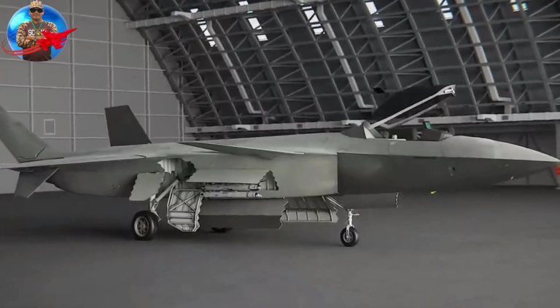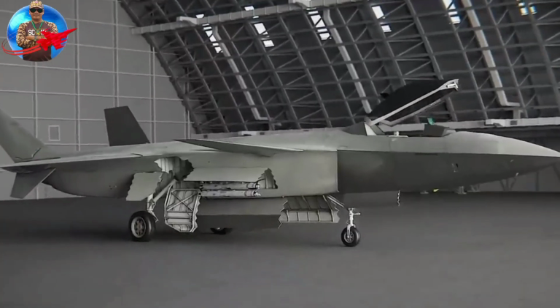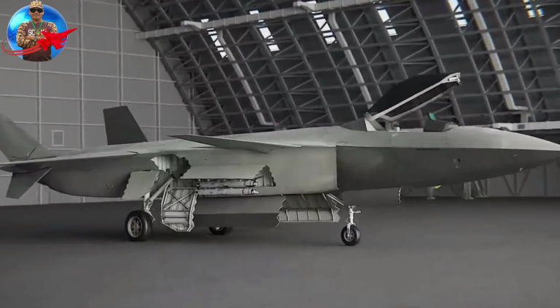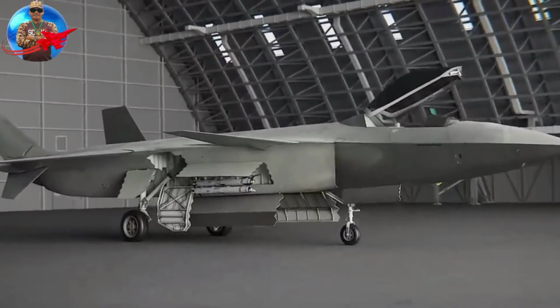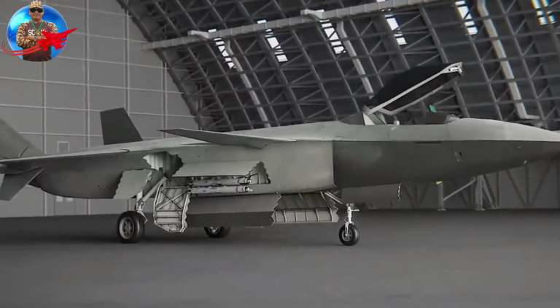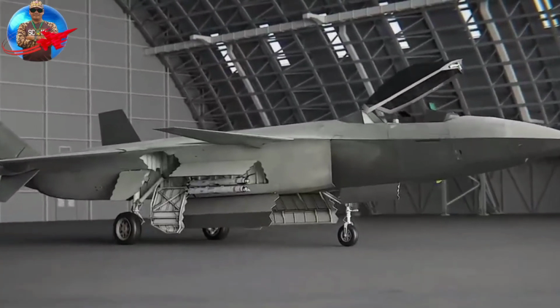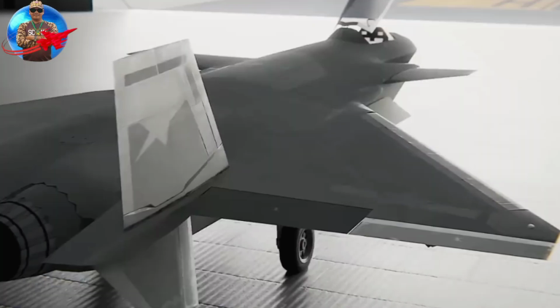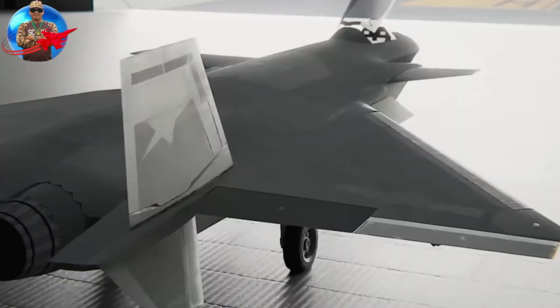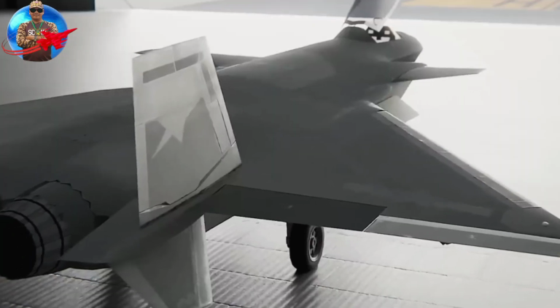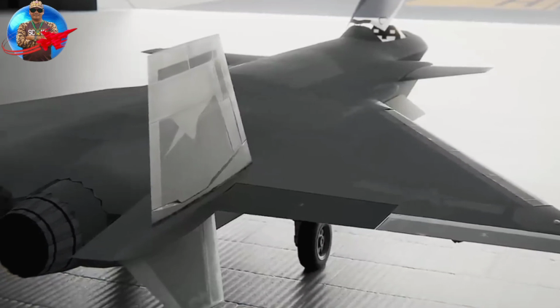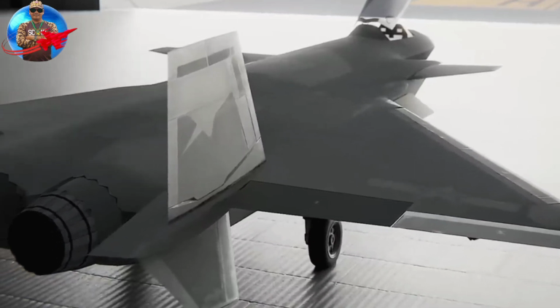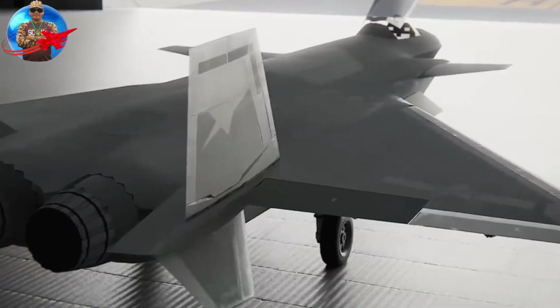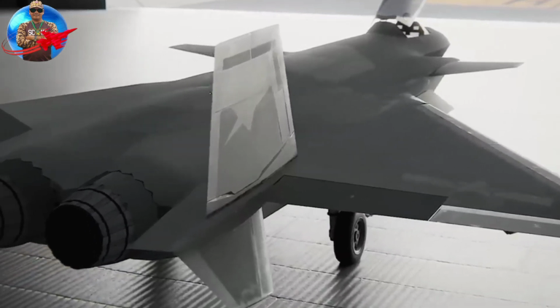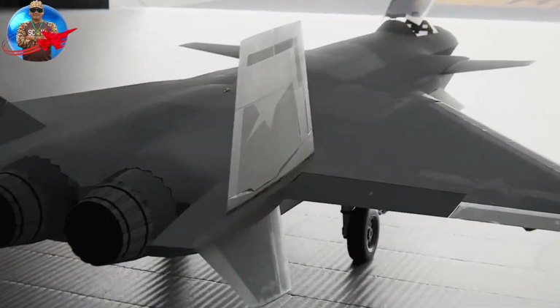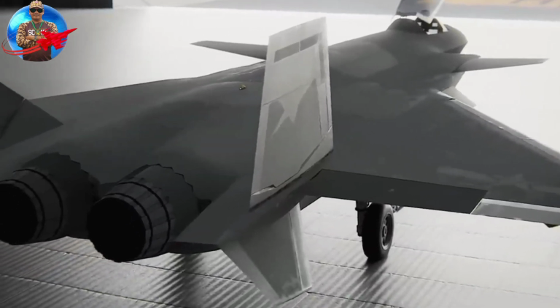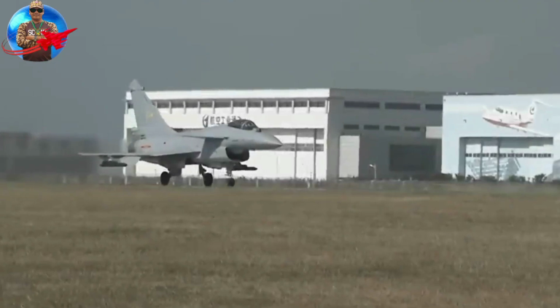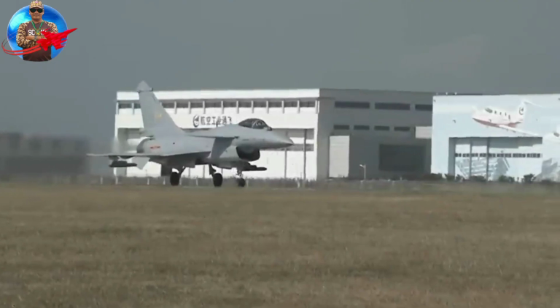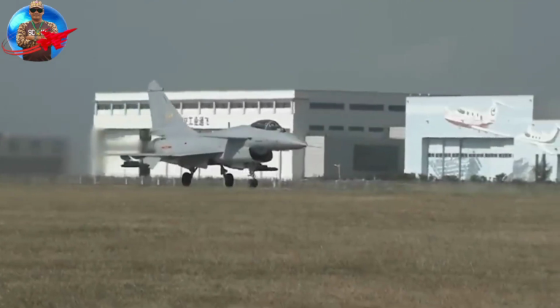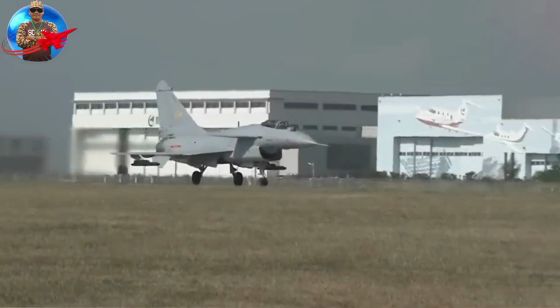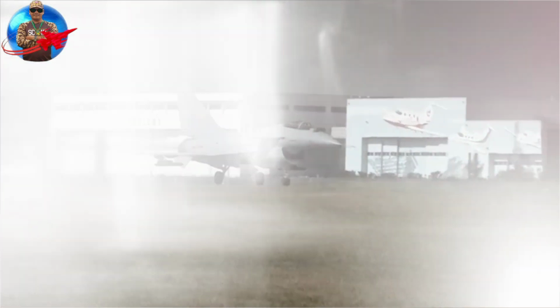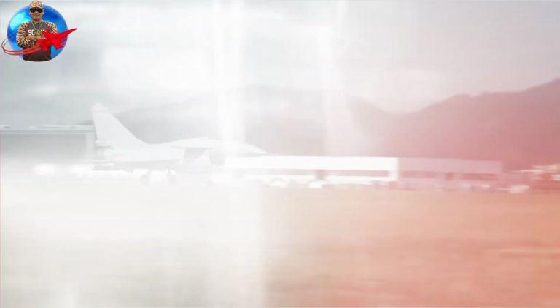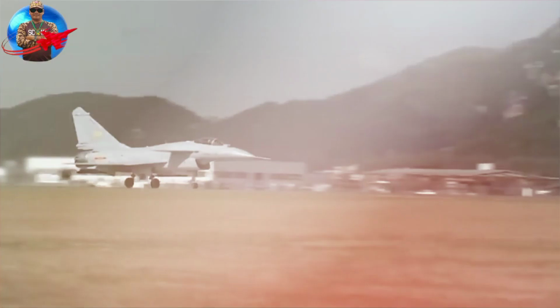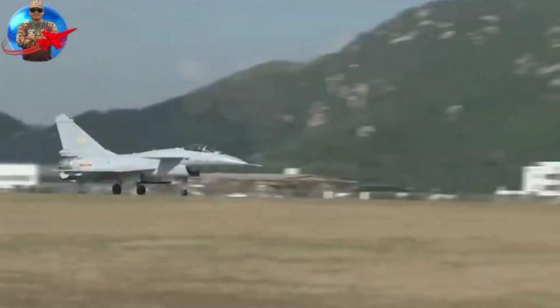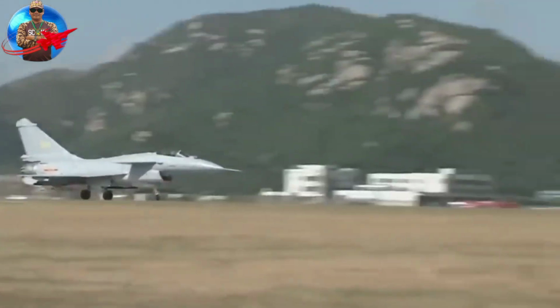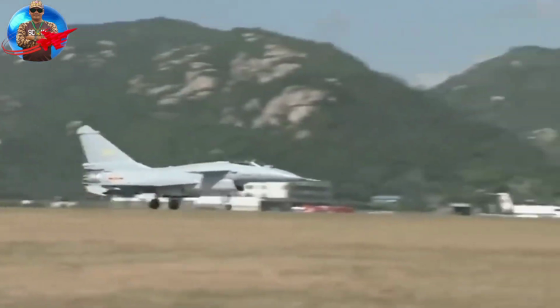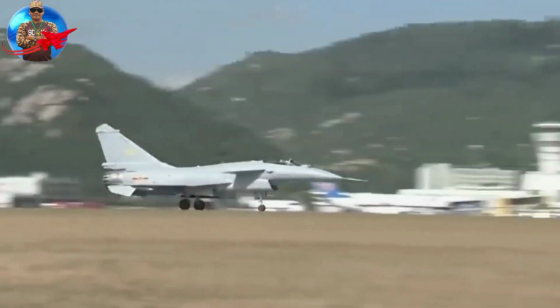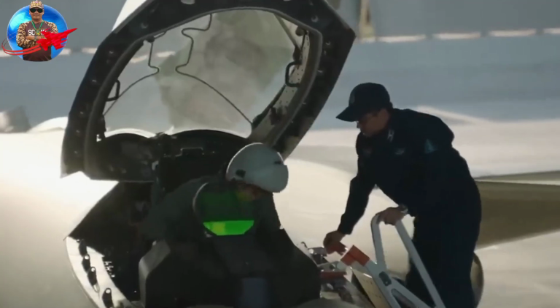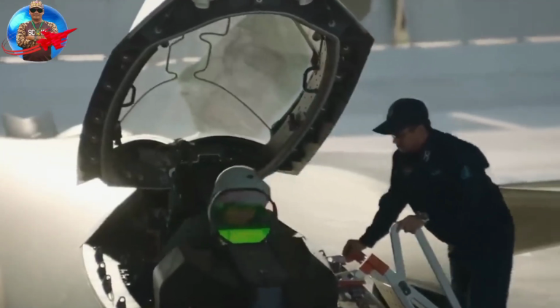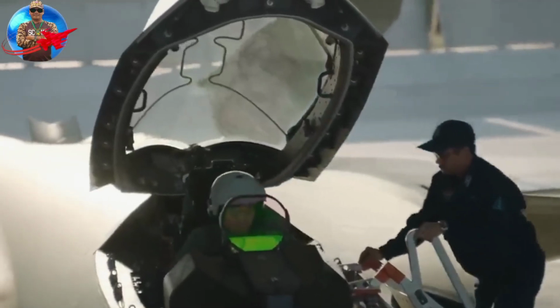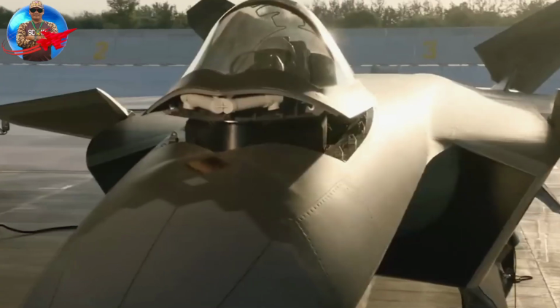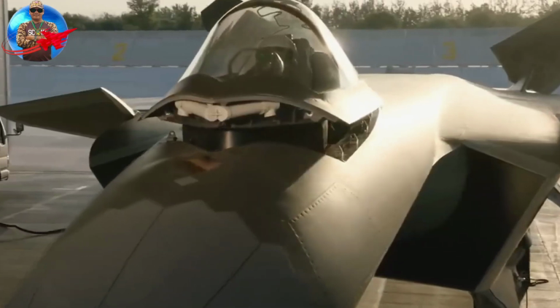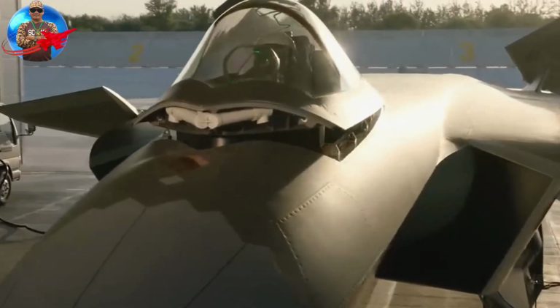The J-20 is a large twin-engine aircraft with a delta wing and canard configuration. The aircraft is made from composite materials and is equipped with a variety of stealth features, including radar-absorbing coatings and internal weapons bays.